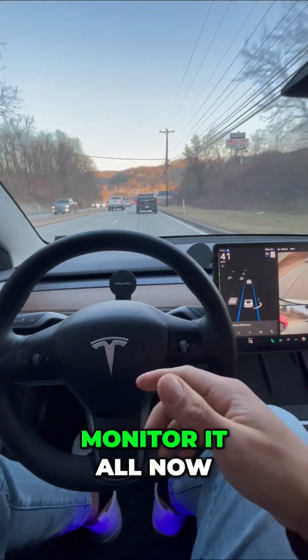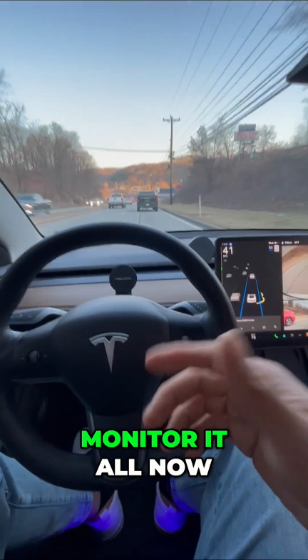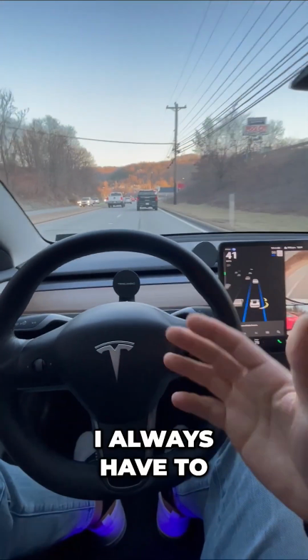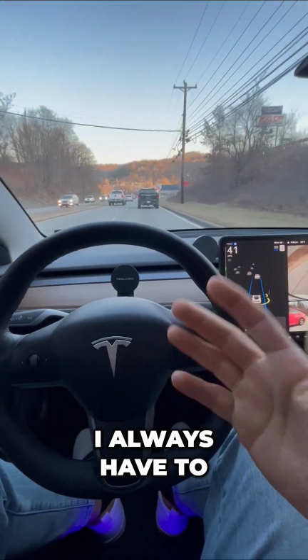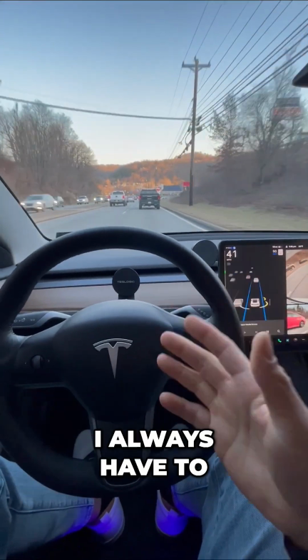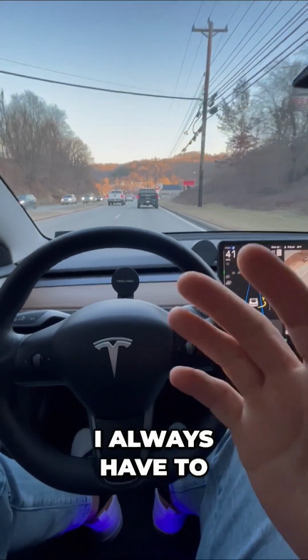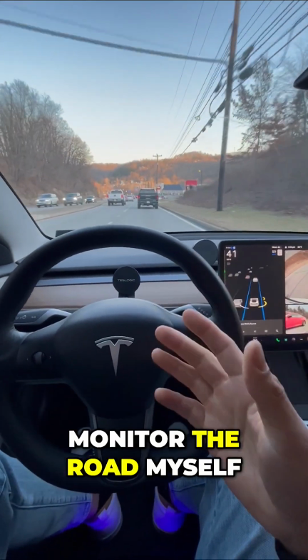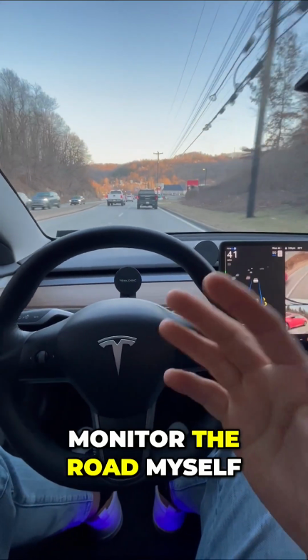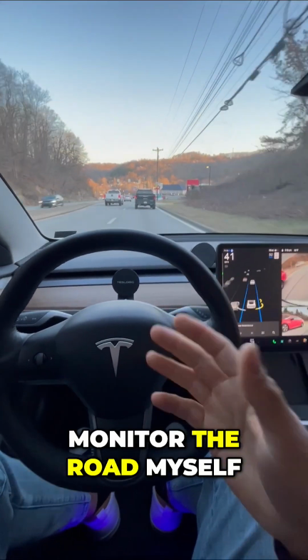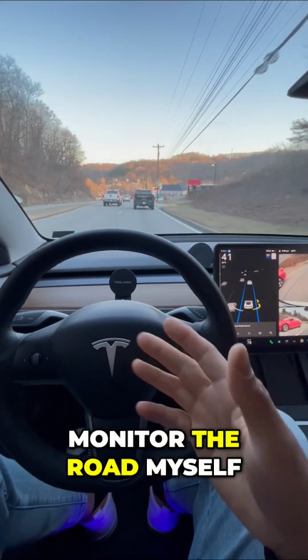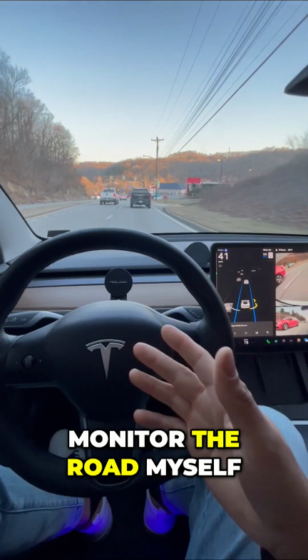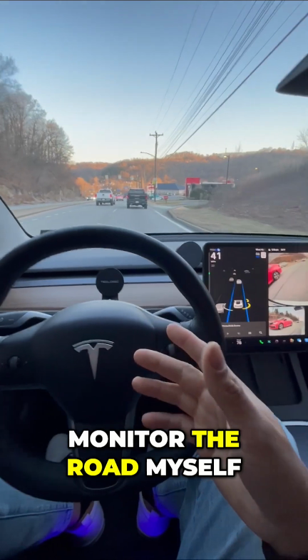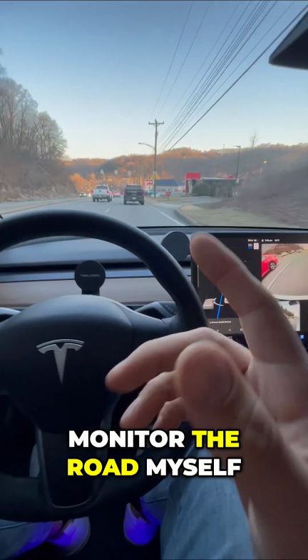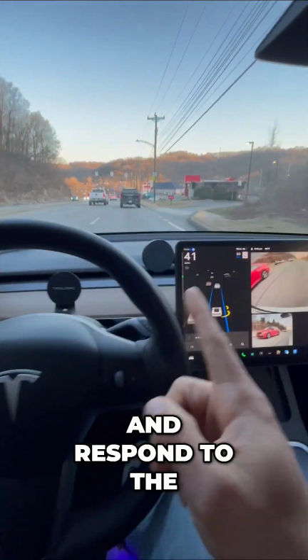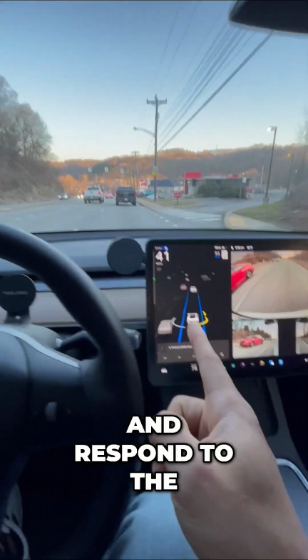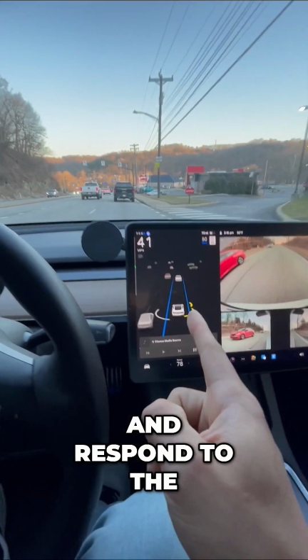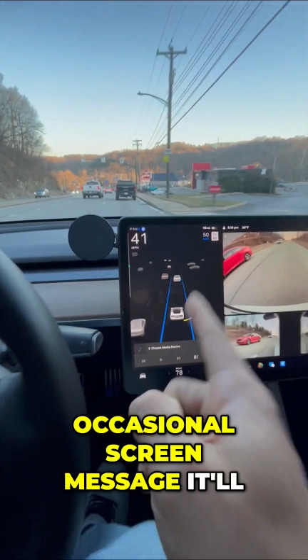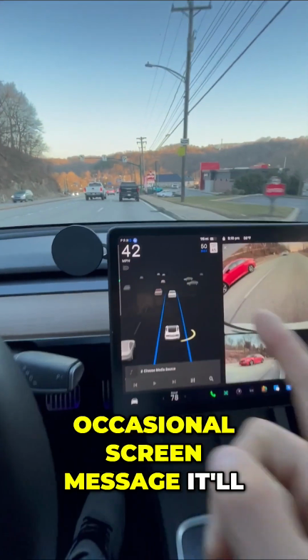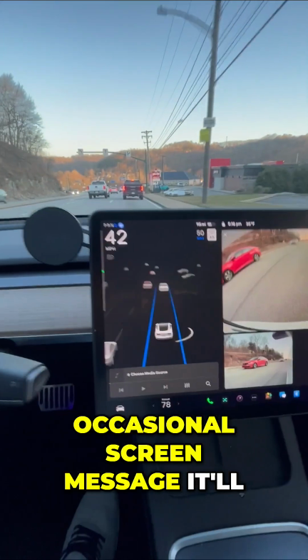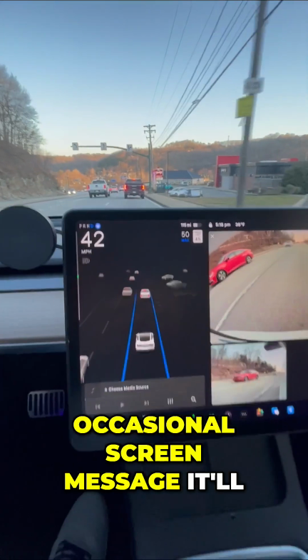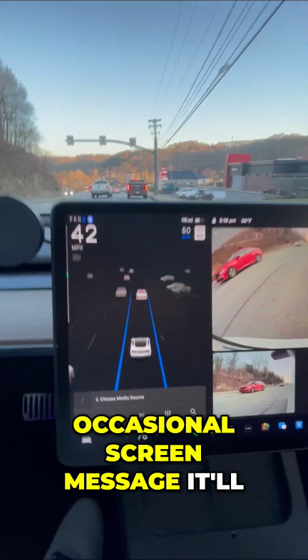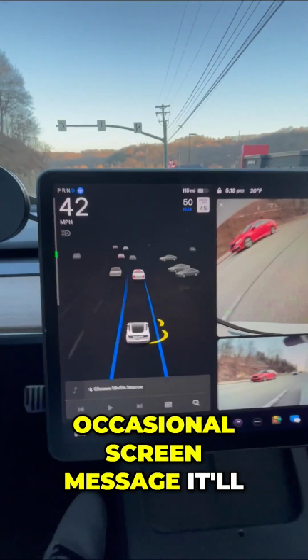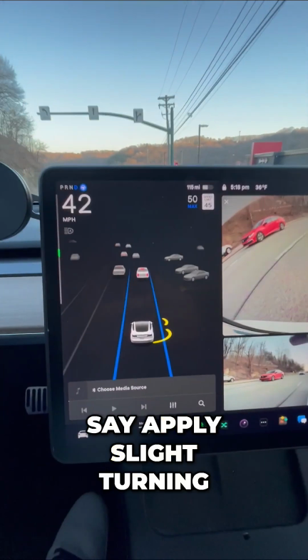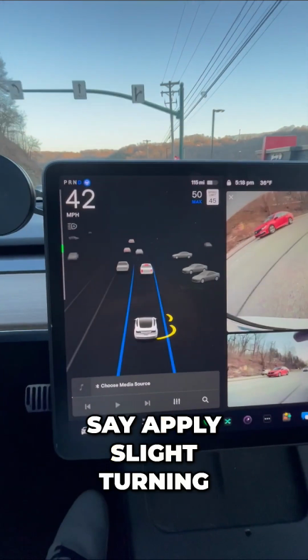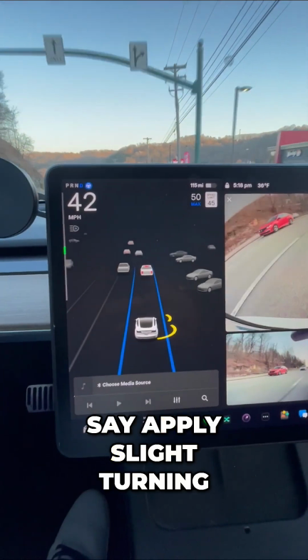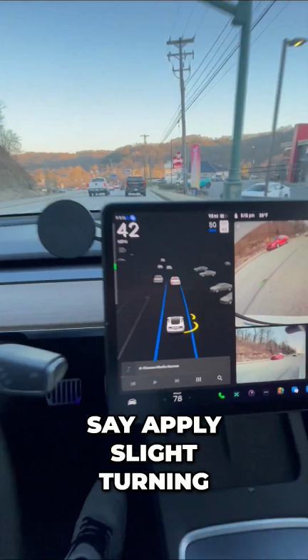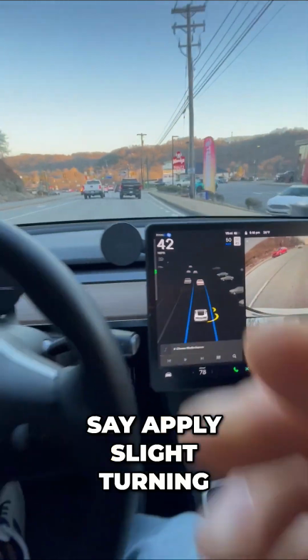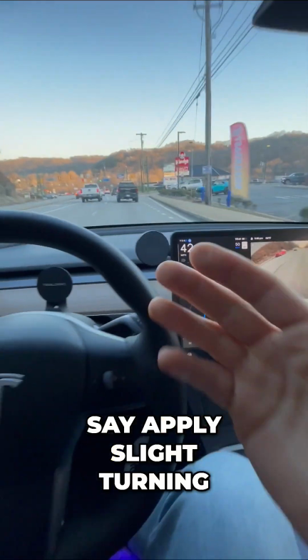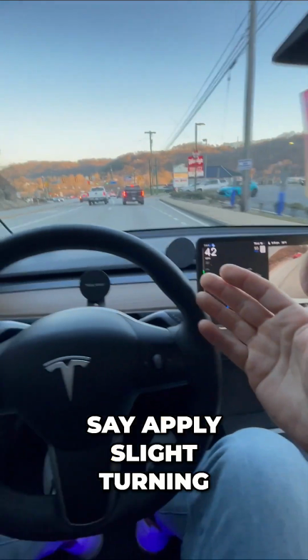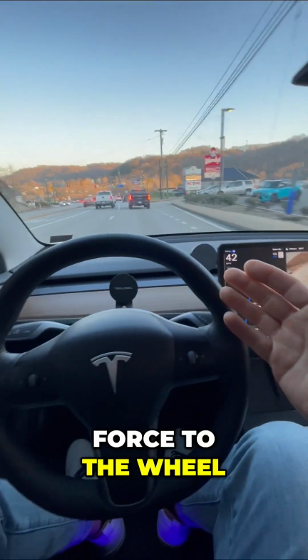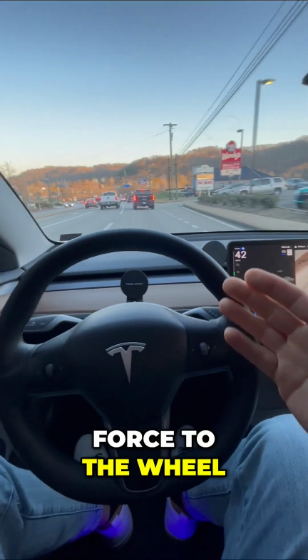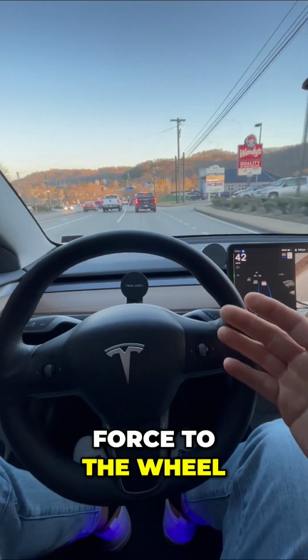Now, I always have to monitor the road myself and respond to the occasional screen message. It'll say, apply slight turning force to the wheel.